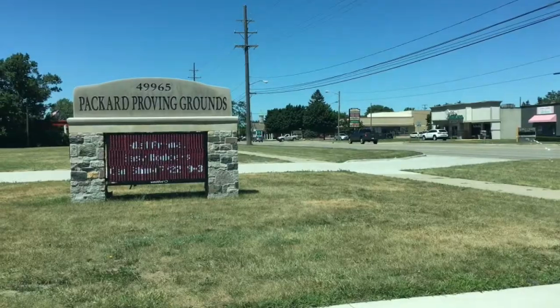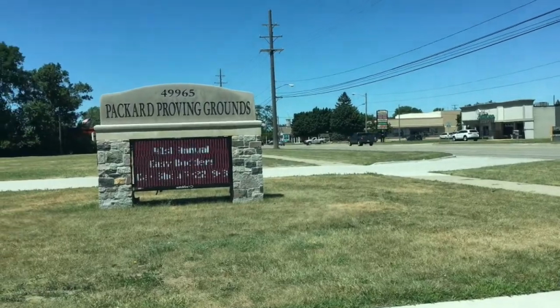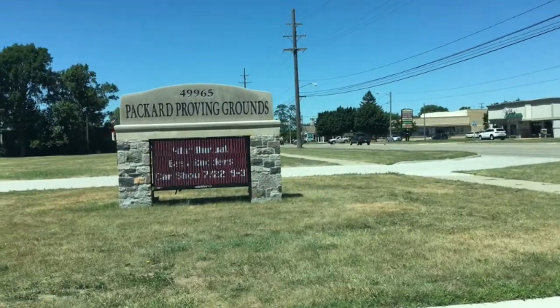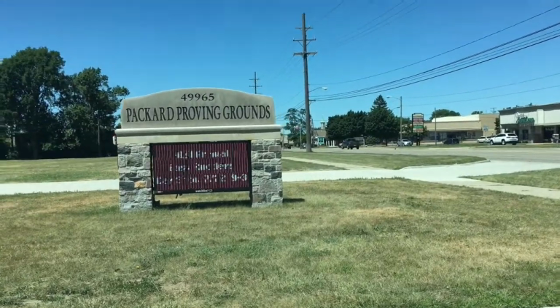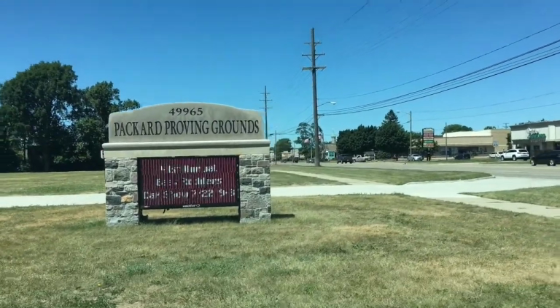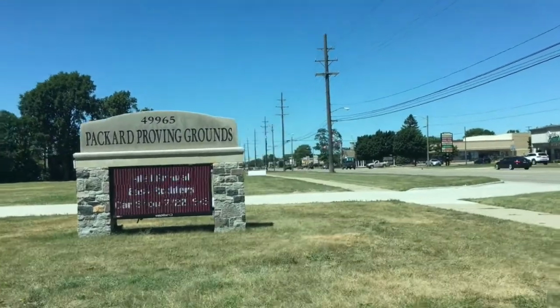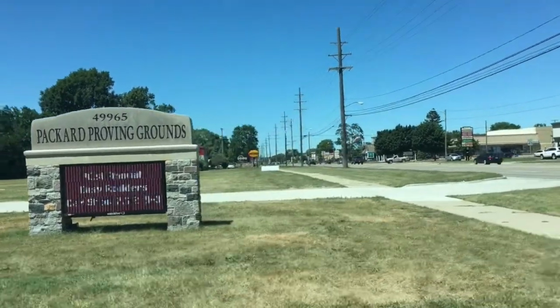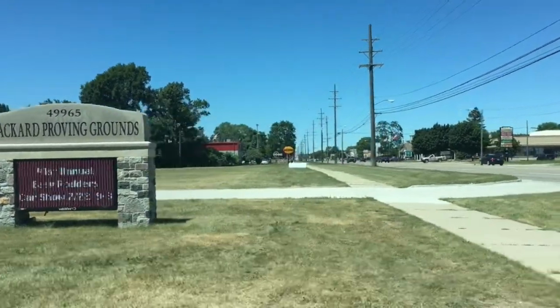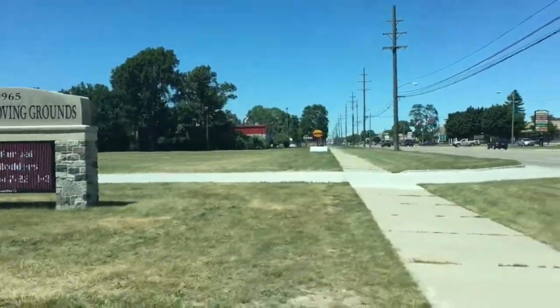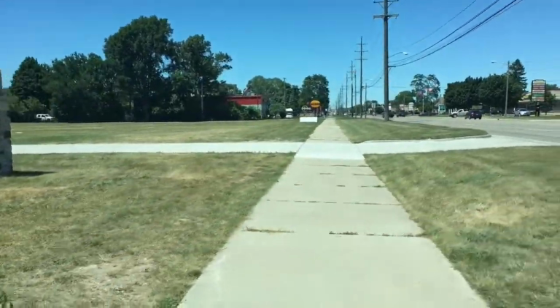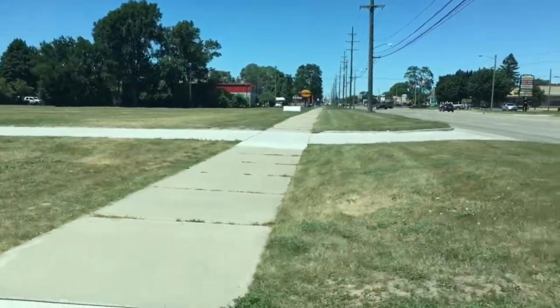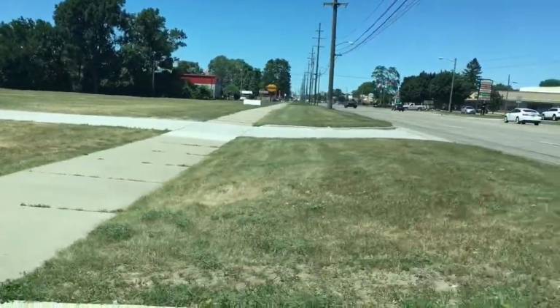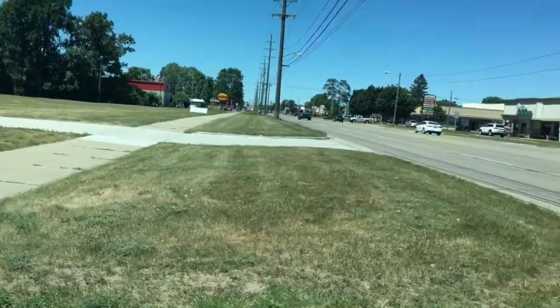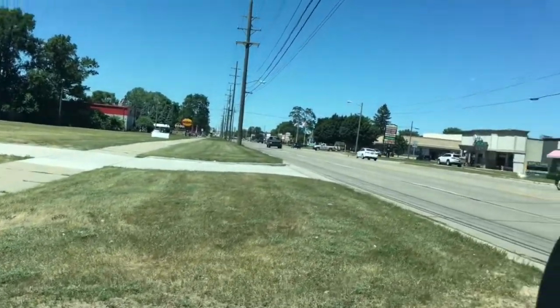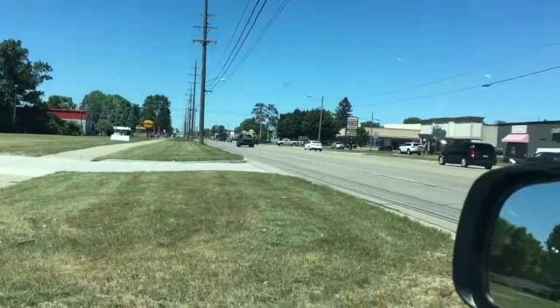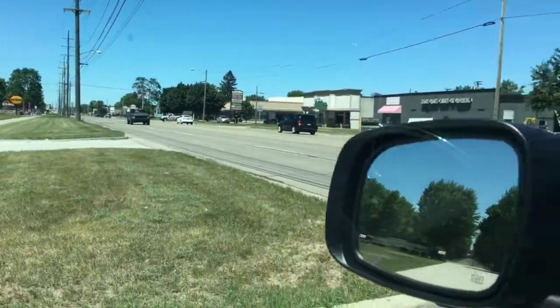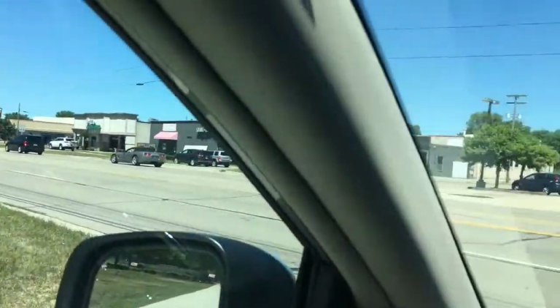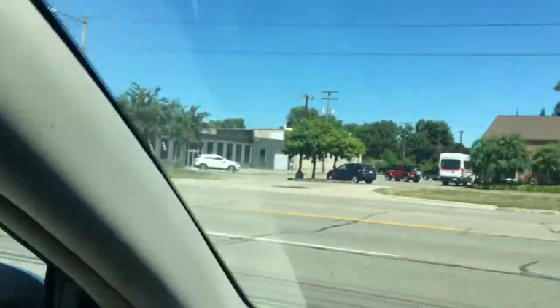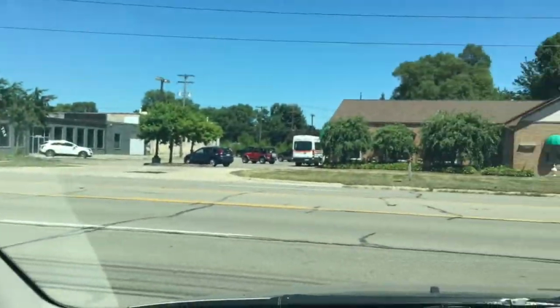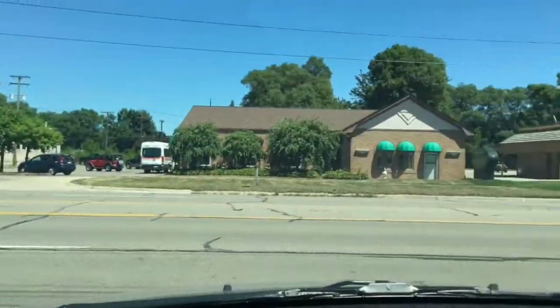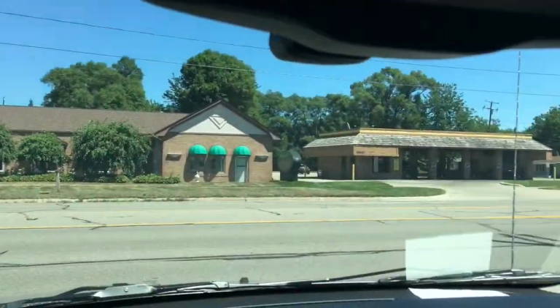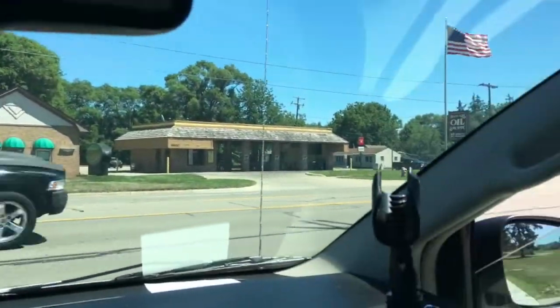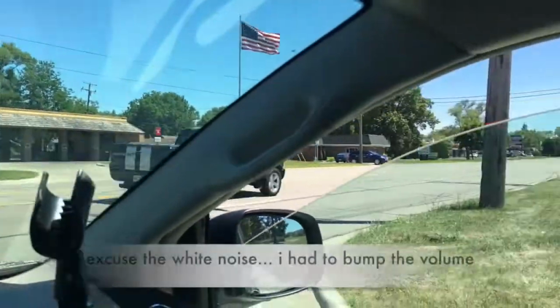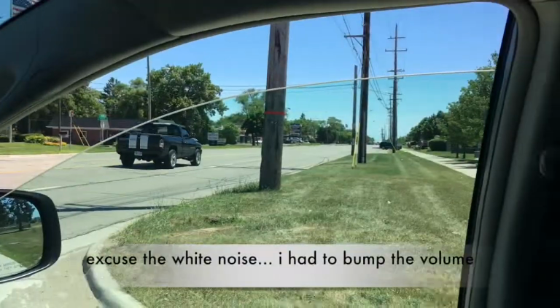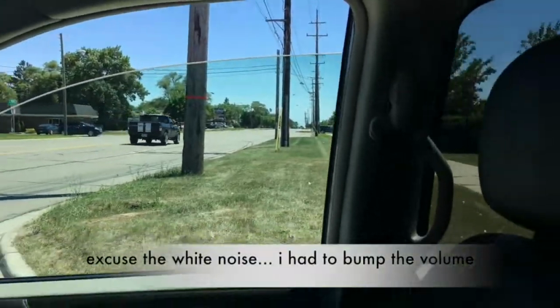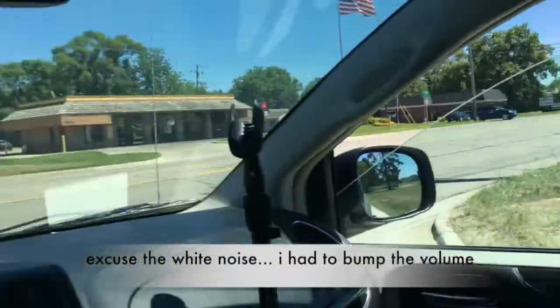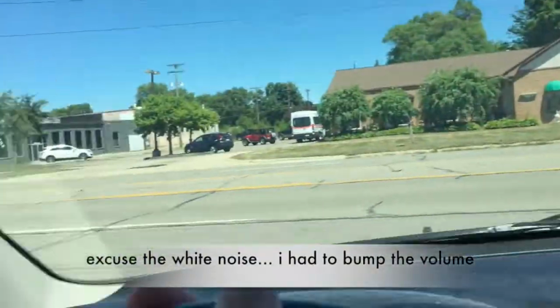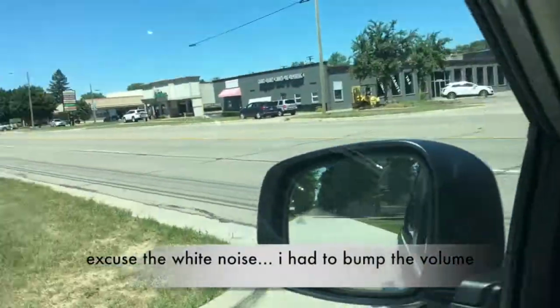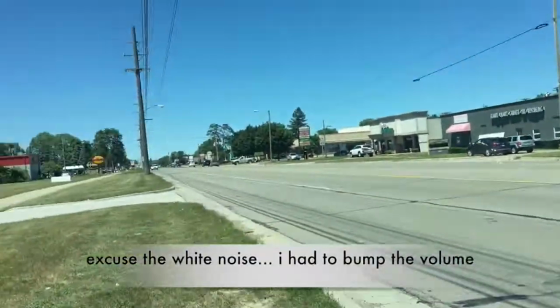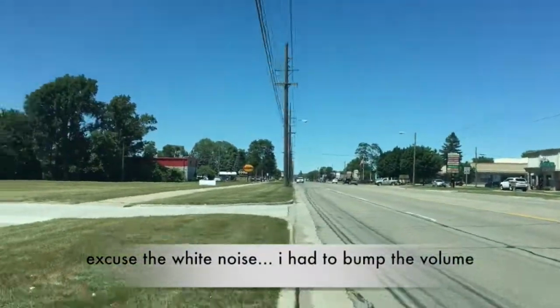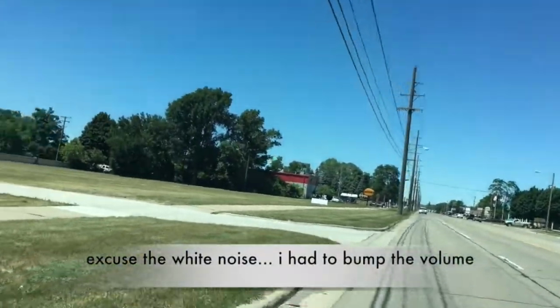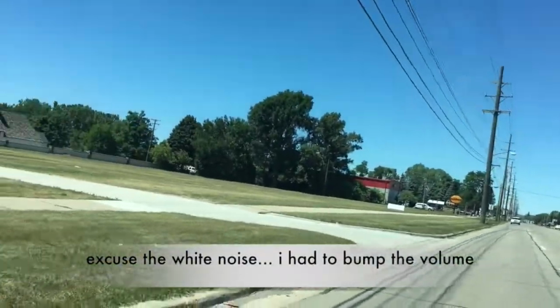Hey, this is Dan Nichols, Michigan Wedding DJ at MichiganWeddingDJ.com. I am NOT a professional videographer, and that will become increasingly evident as you watch the video. This is what it looks like surrounding the Packard Proving Grounds in Shelby Township, Michigan.